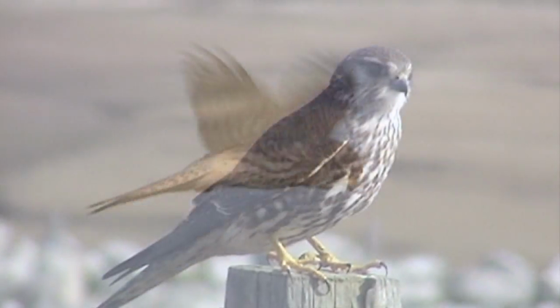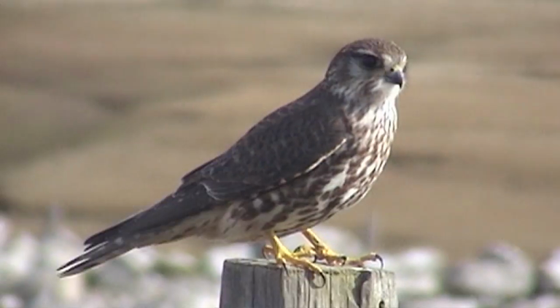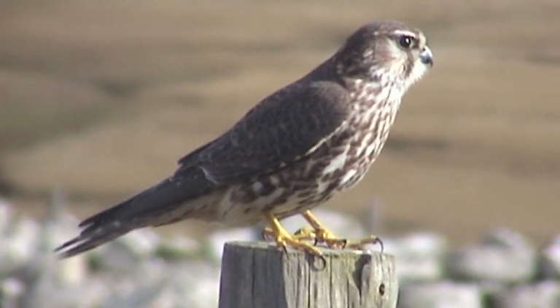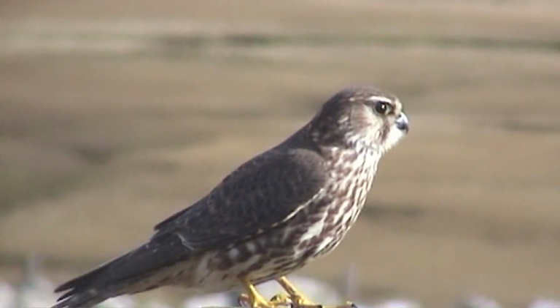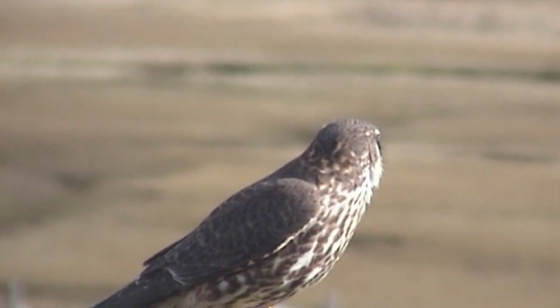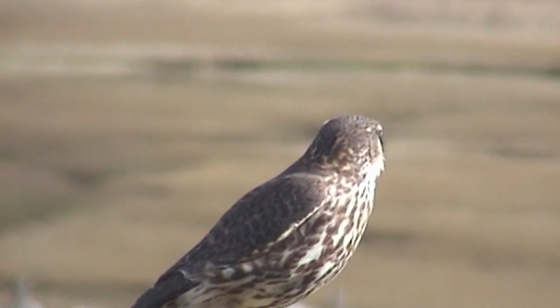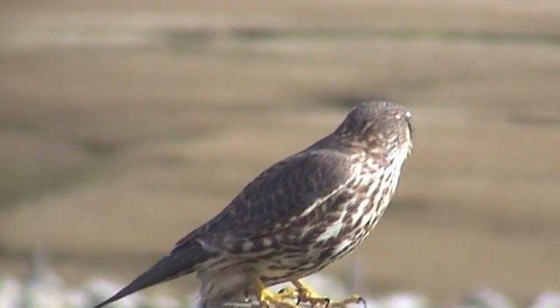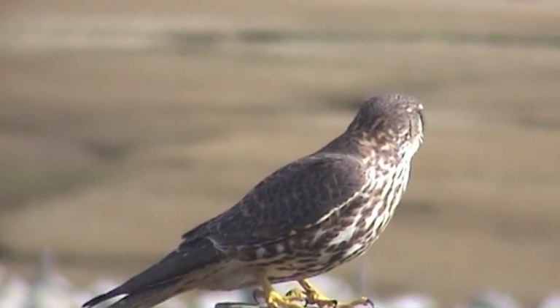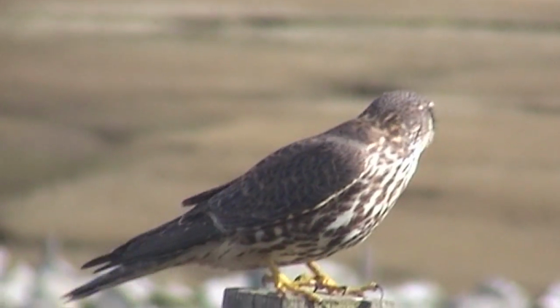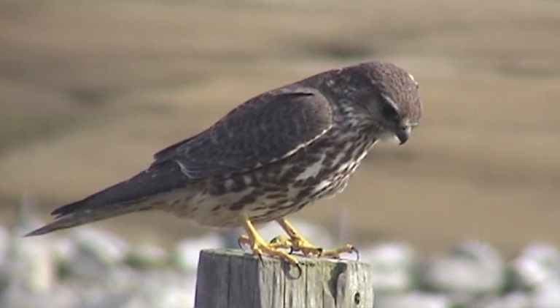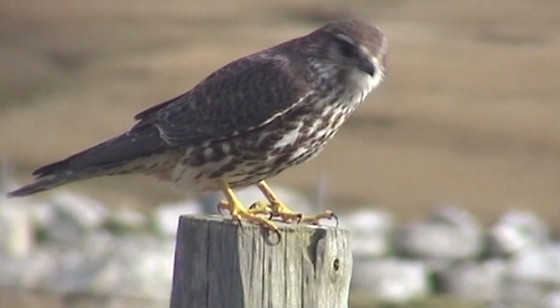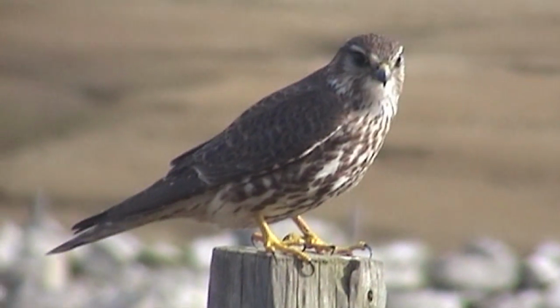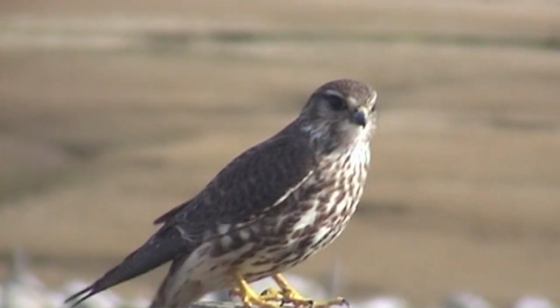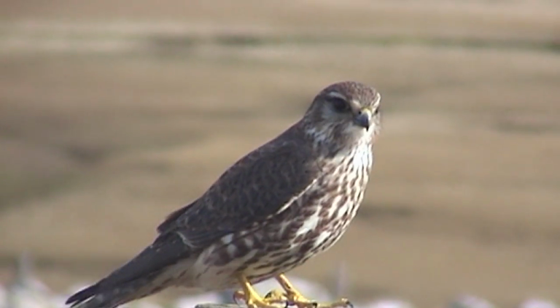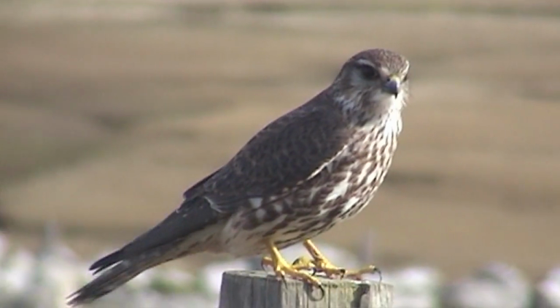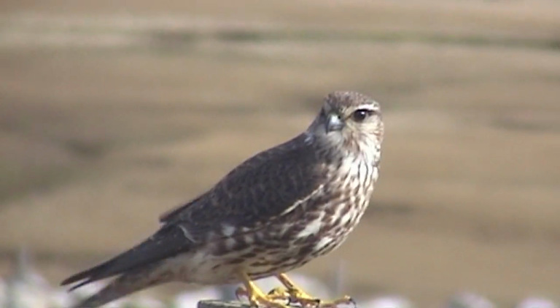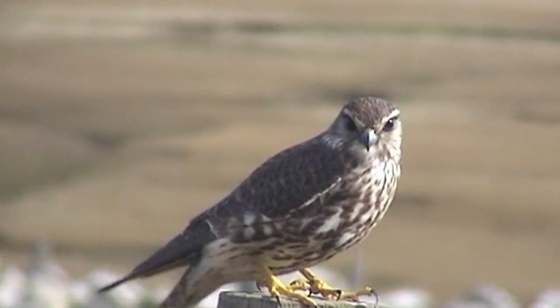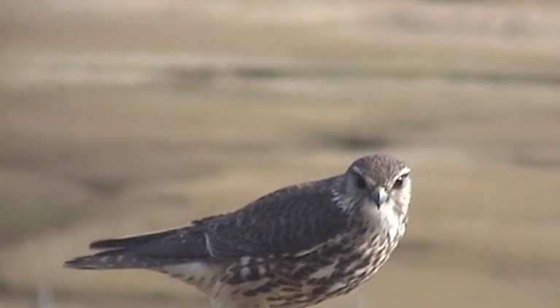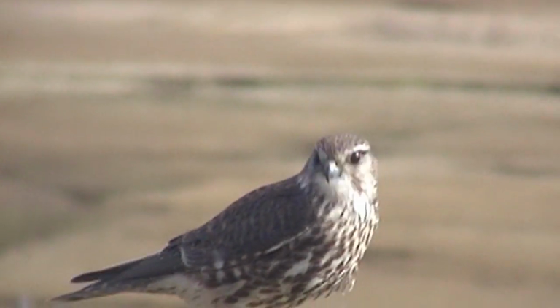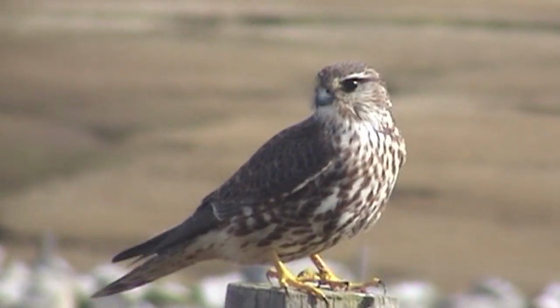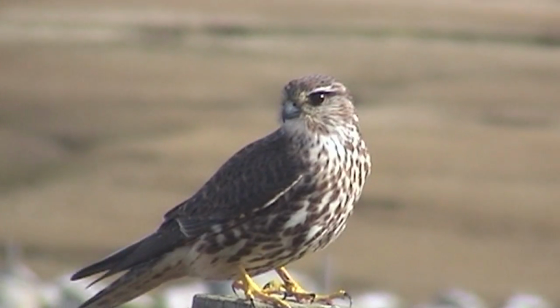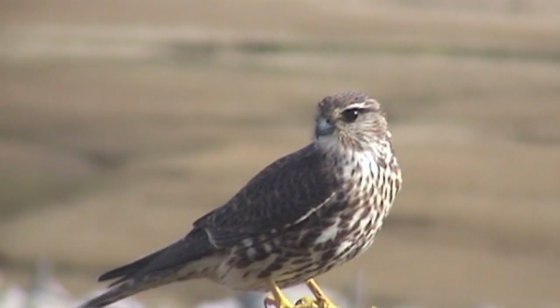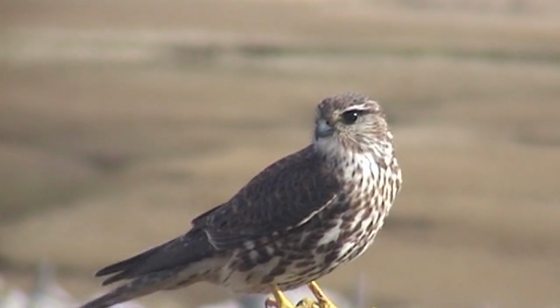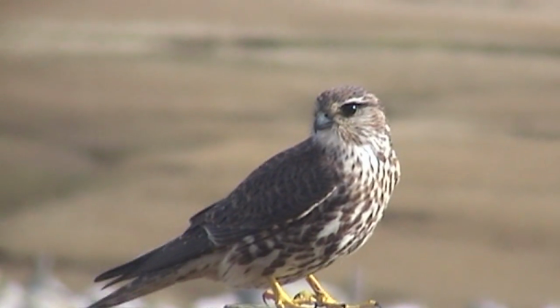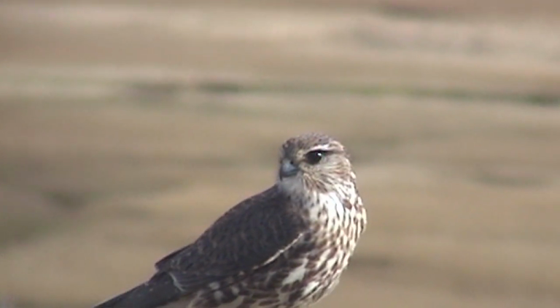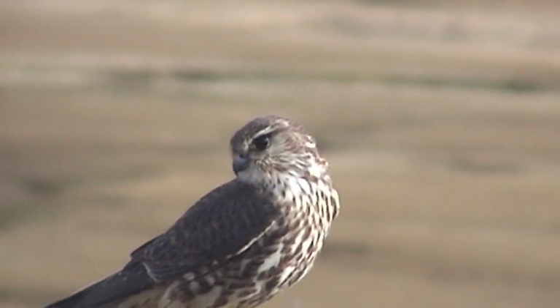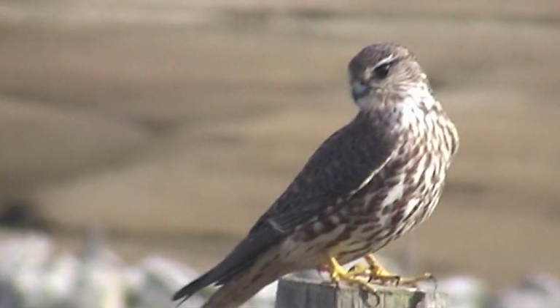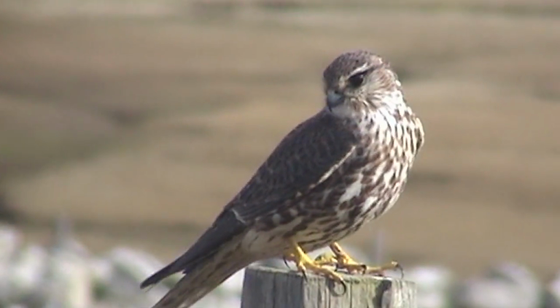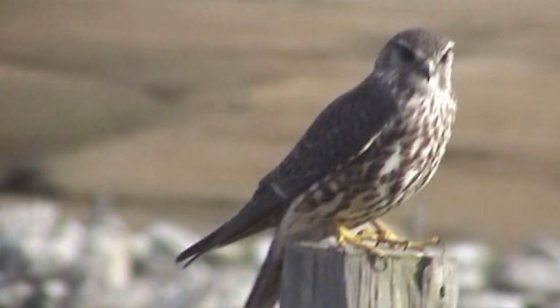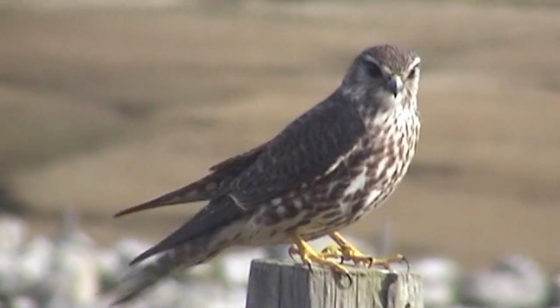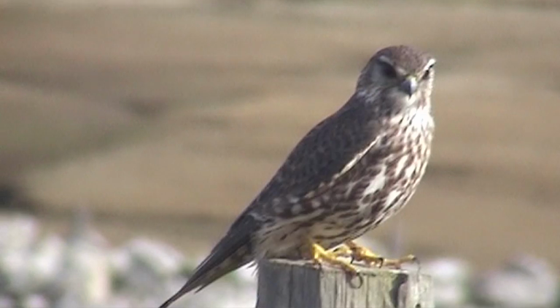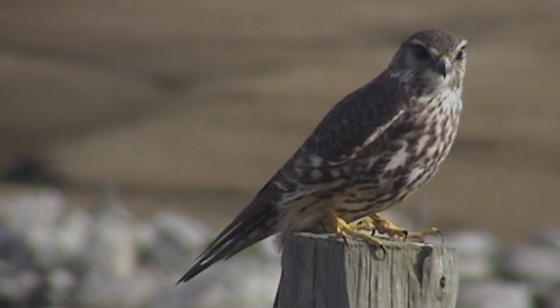Merlin is perhaps a less familiar species found principally in the north and west on moorland and mountains in the breeding season, but also likely to be encountered in the lowlands in coastal or even farmland habitats in winter right around the UK.